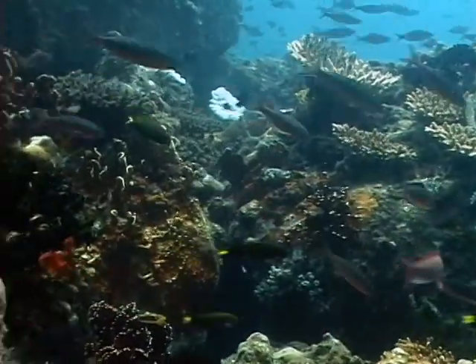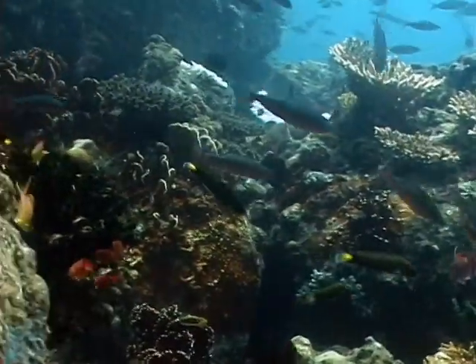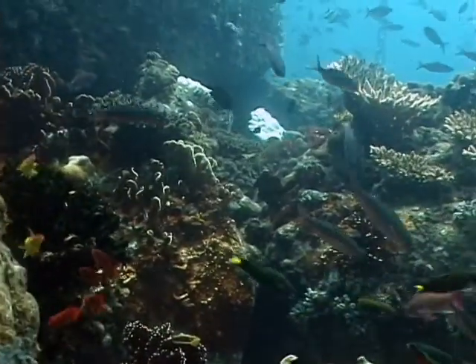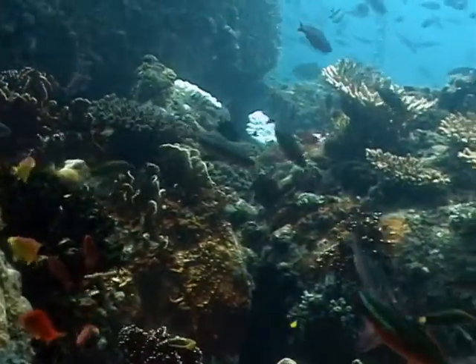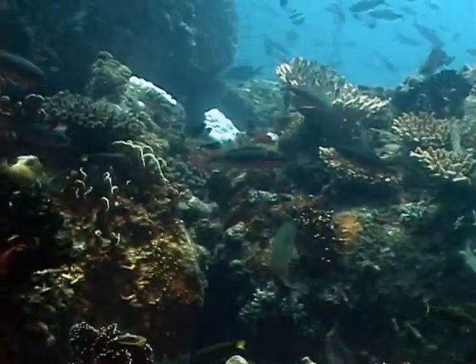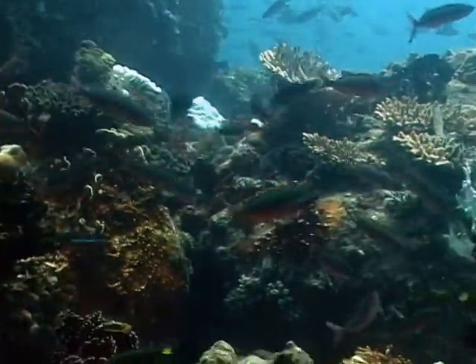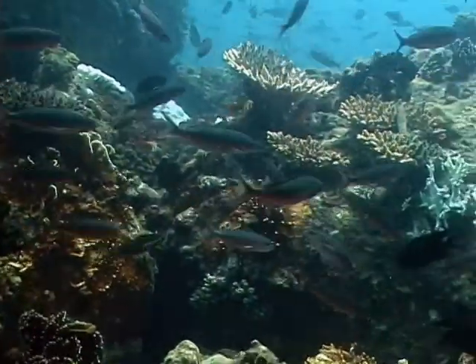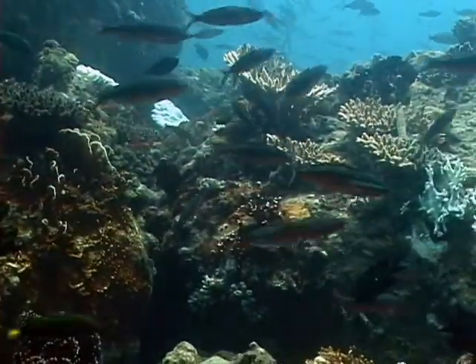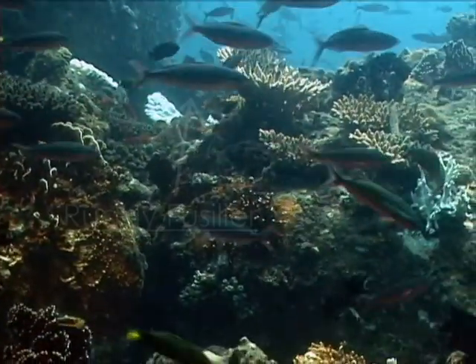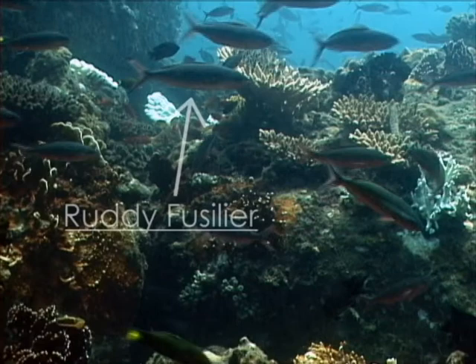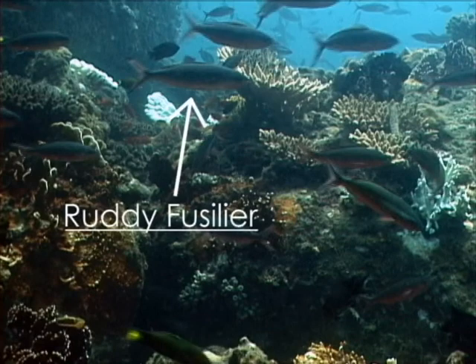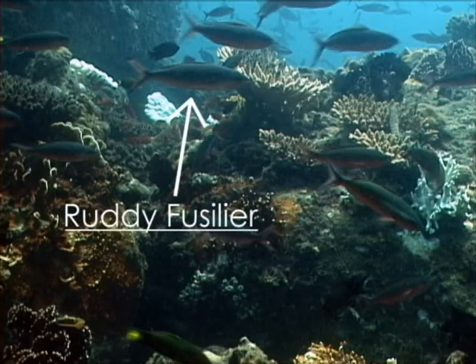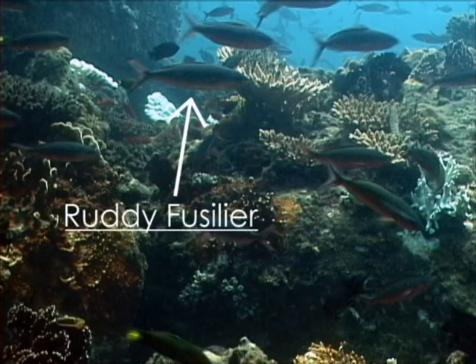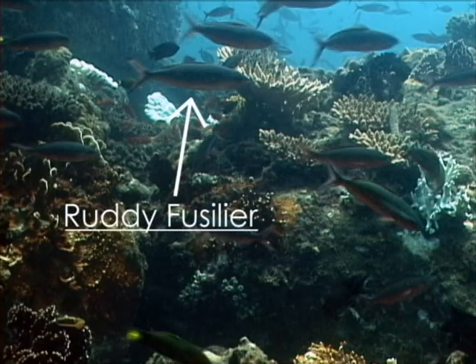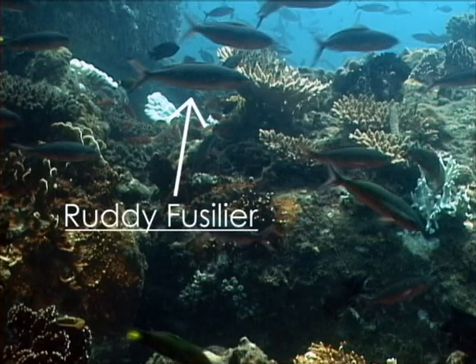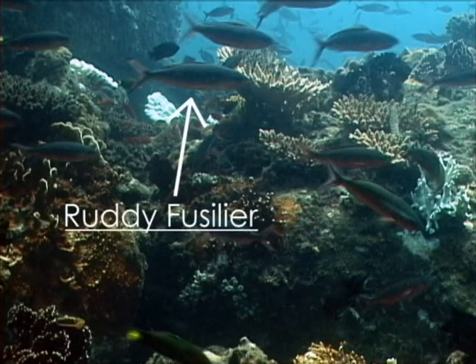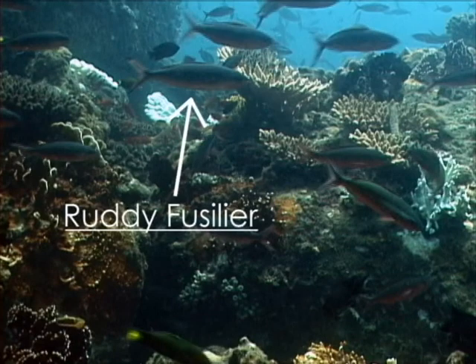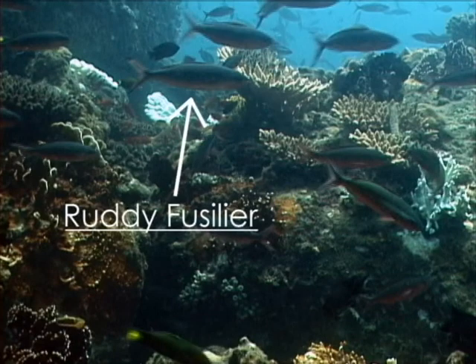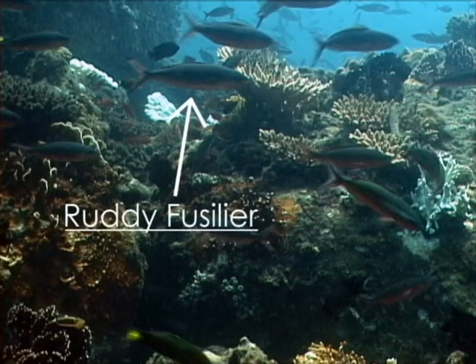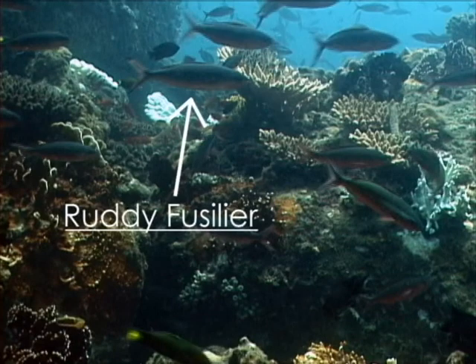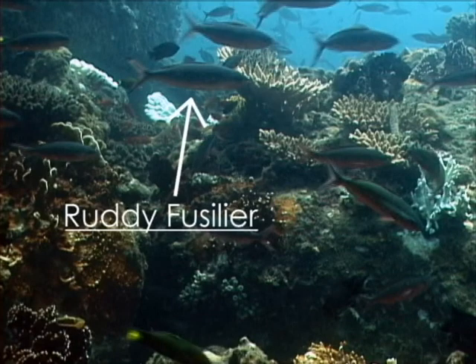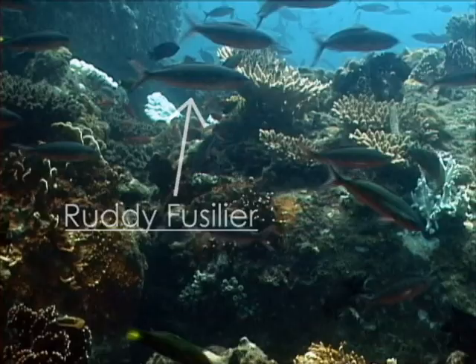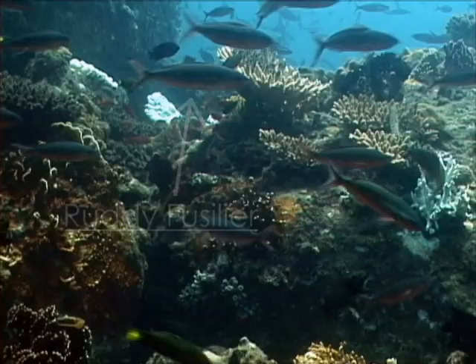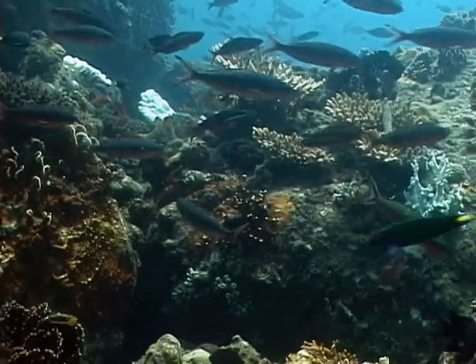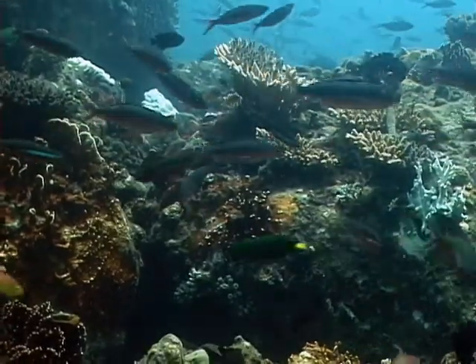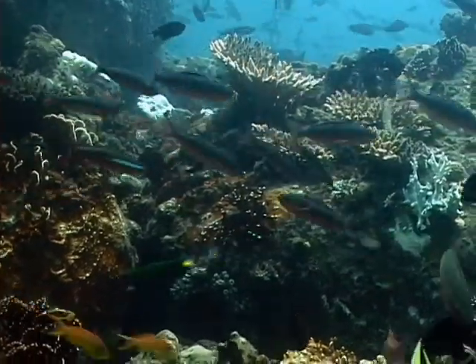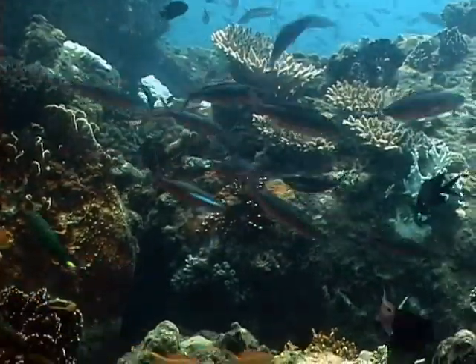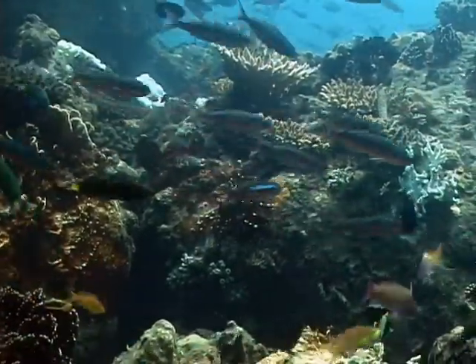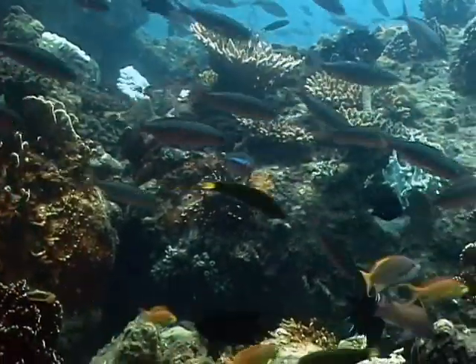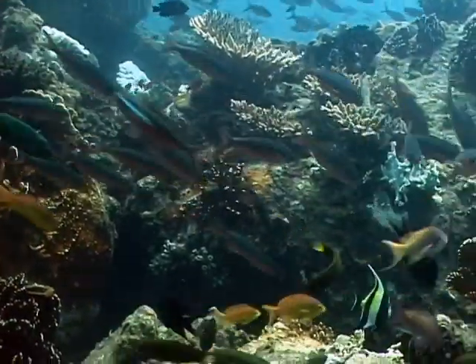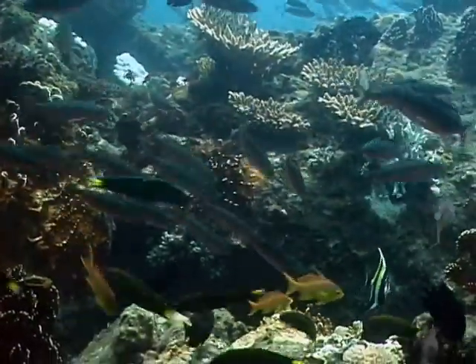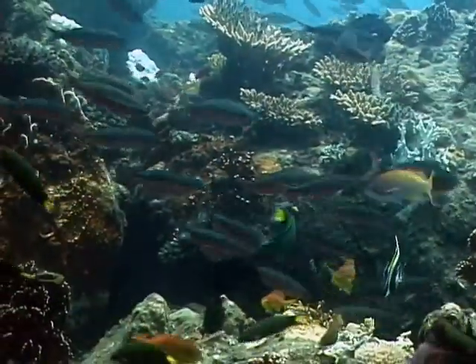The next is the ruddy fusilier, which is distinguished by its lack of a blue streak and the red tips of its tail. Both fusiliers are active swimmers and are the most abundant target fish species found in the intake area.